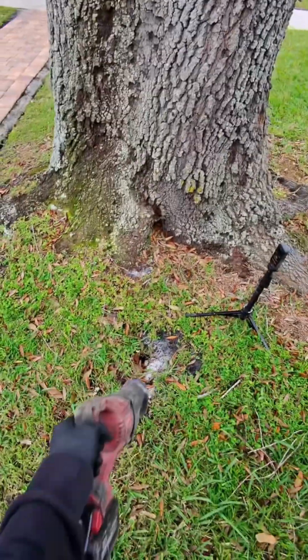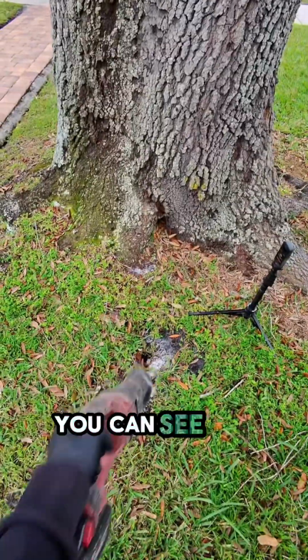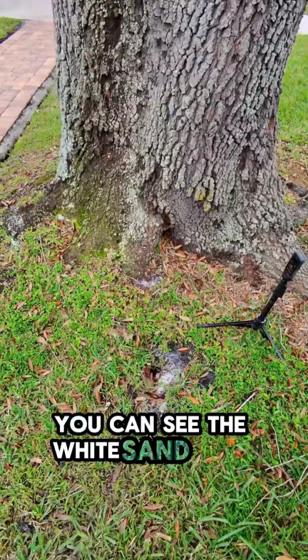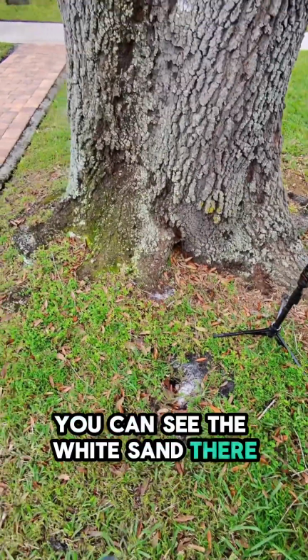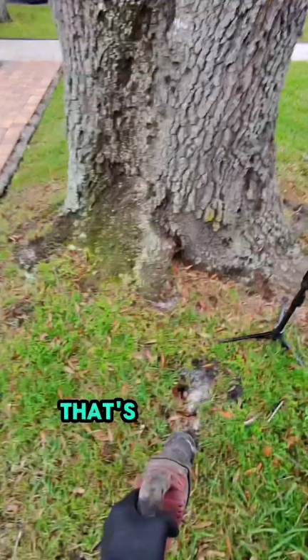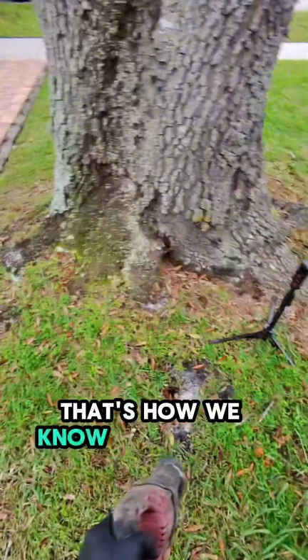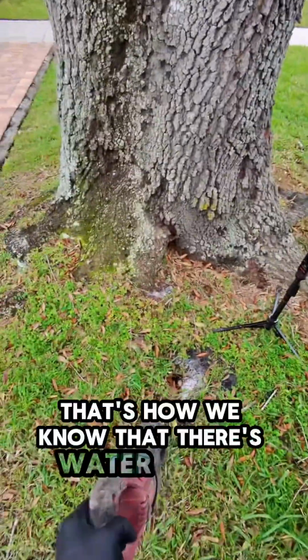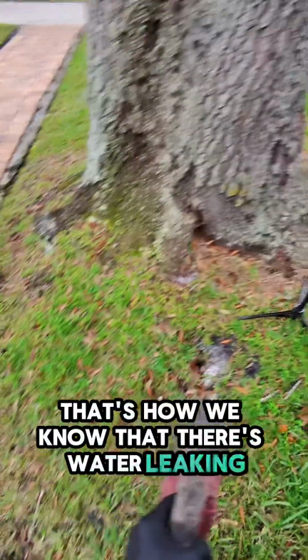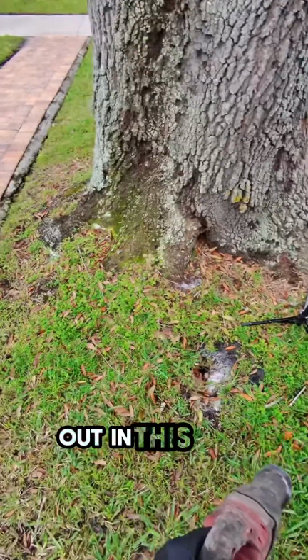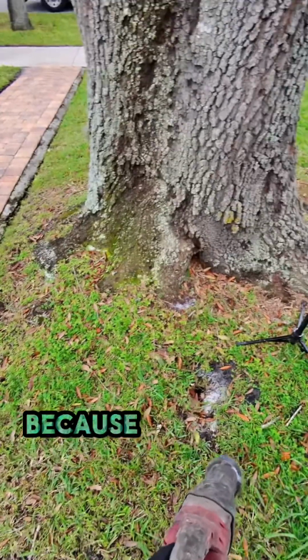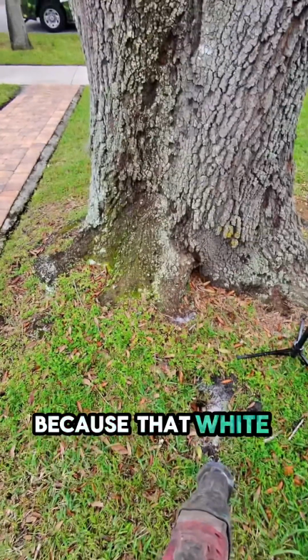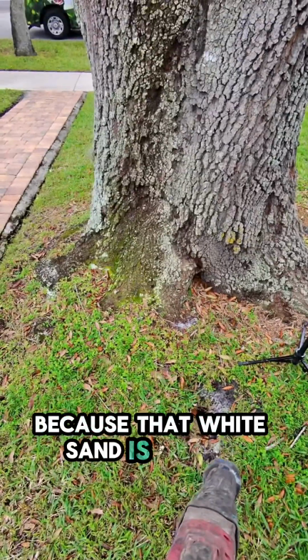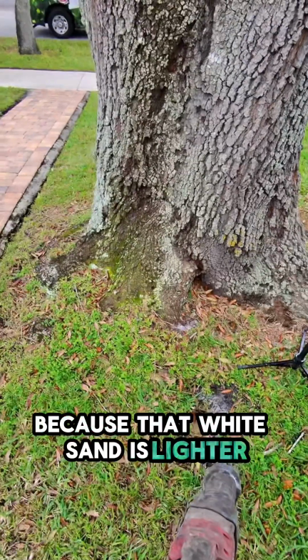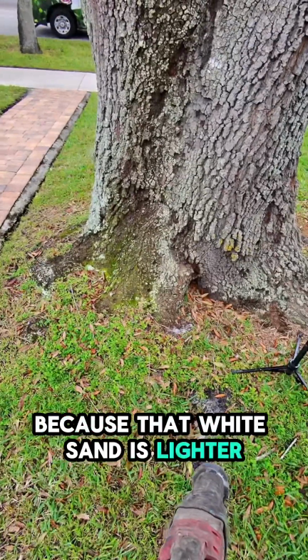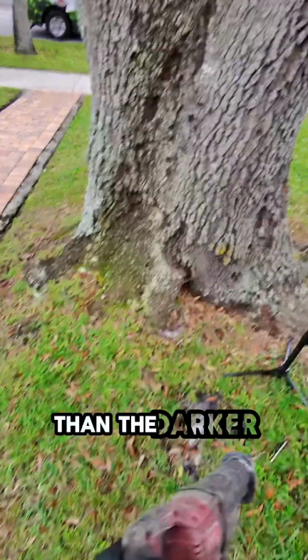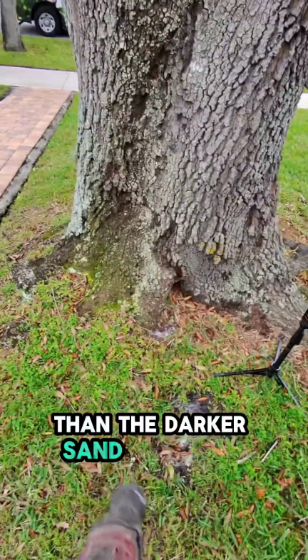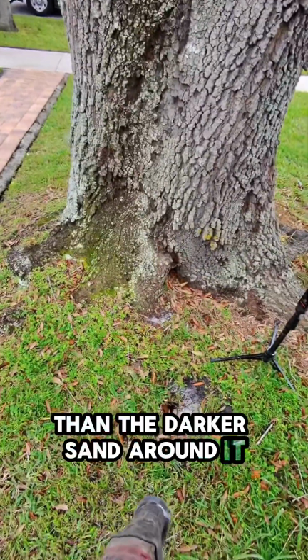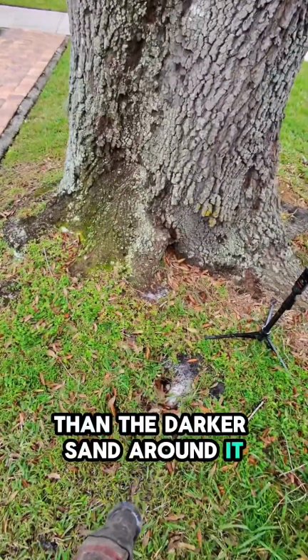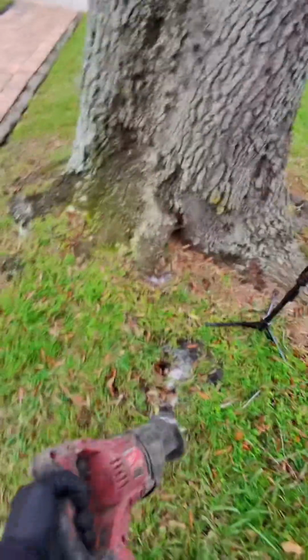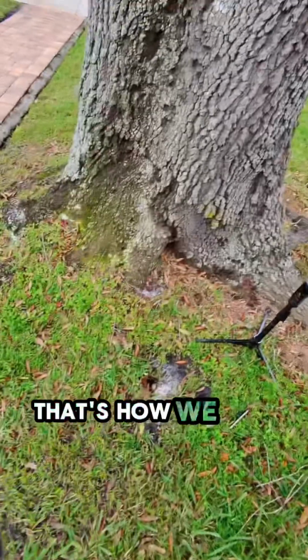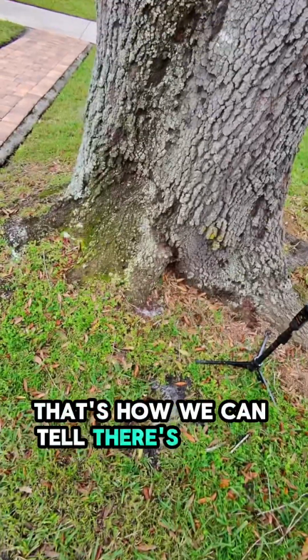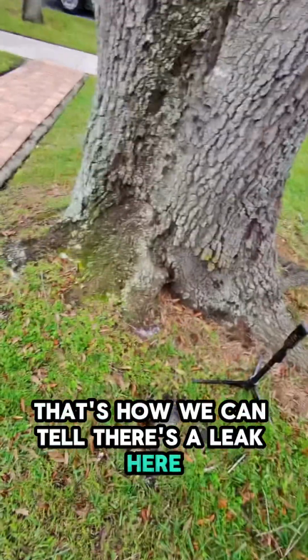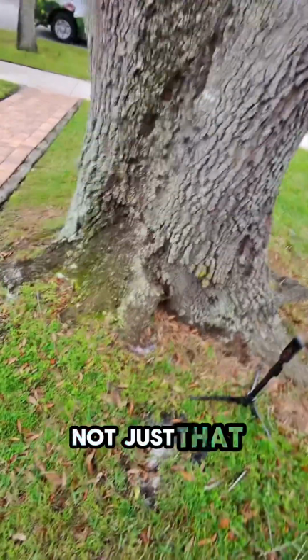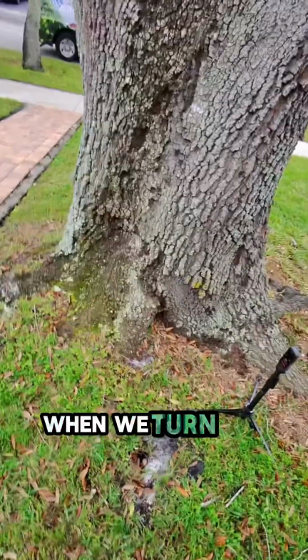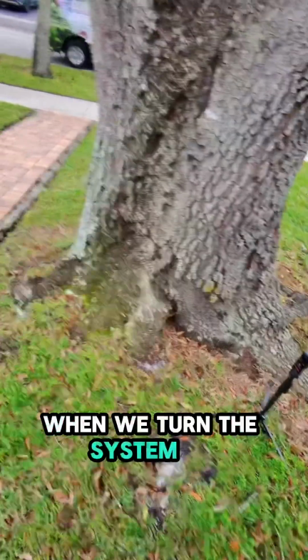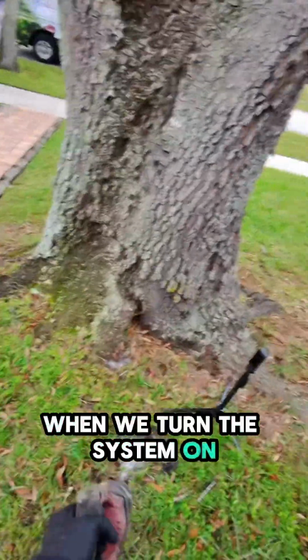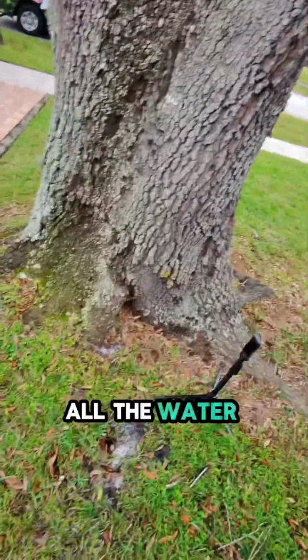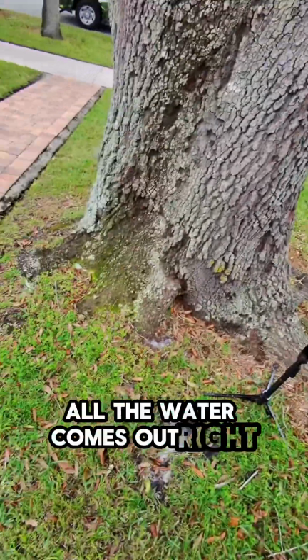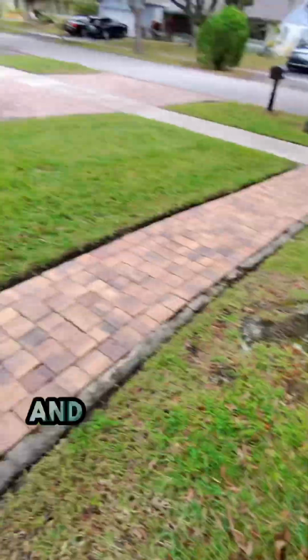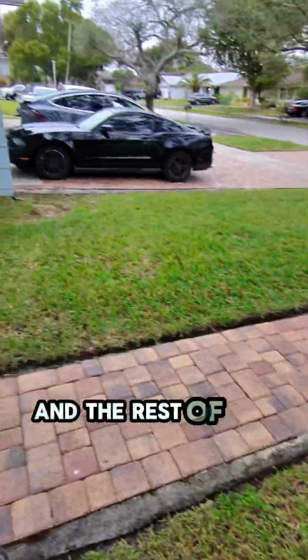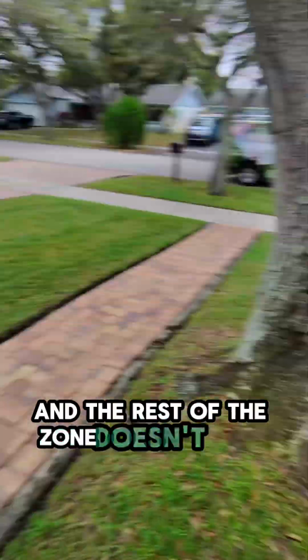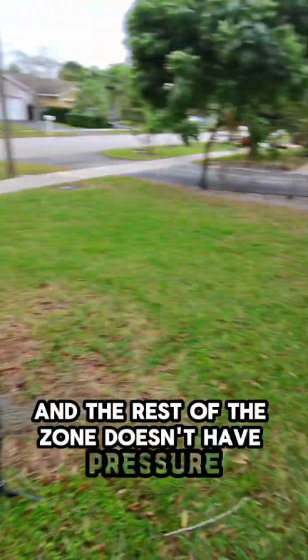You can see the white sand there — that's how we know there's water leaking in this area, because that white sand is lighter than the darker sand around it. That's how we can tell there's a leak here, not just from when we turn the system on and all the water comes out right there and the rest of the zone has no pressure.